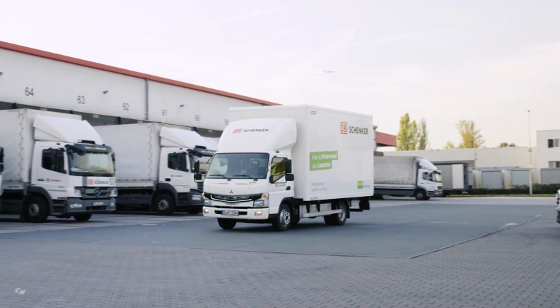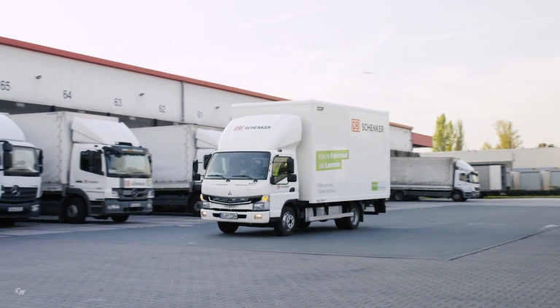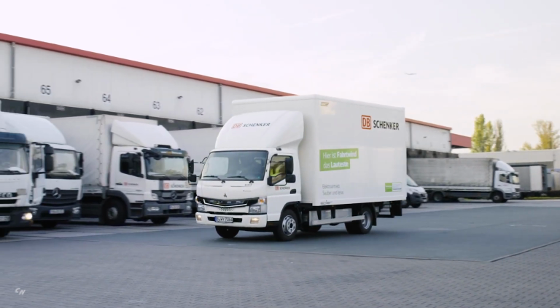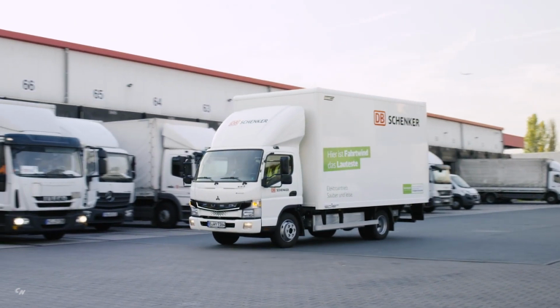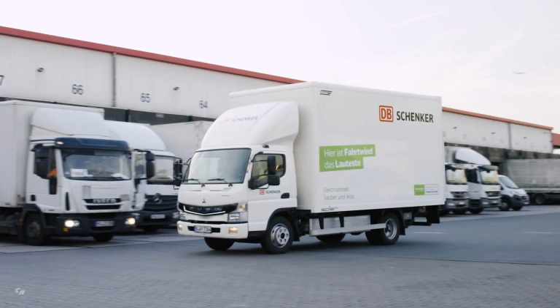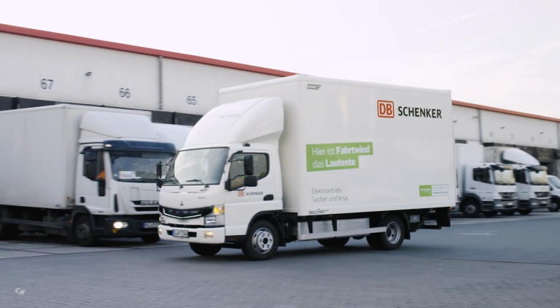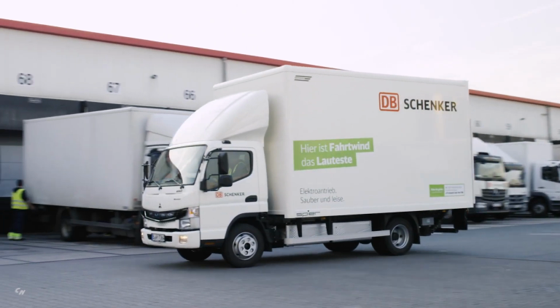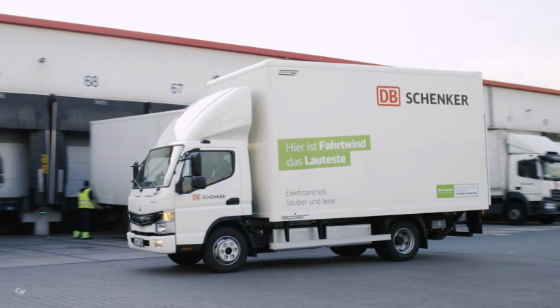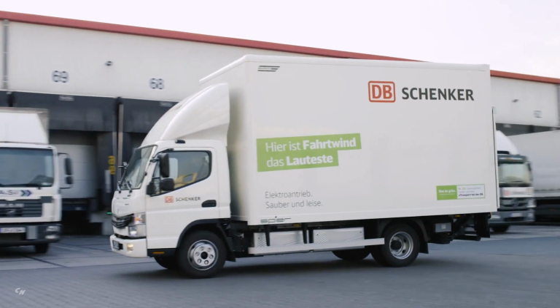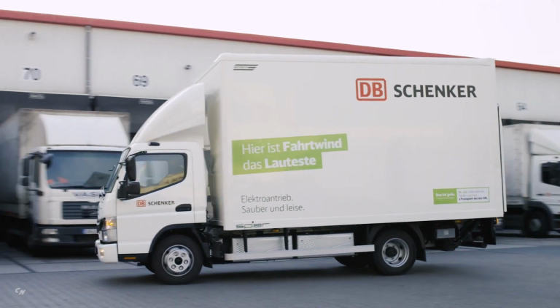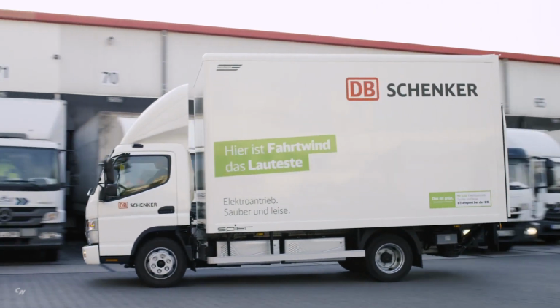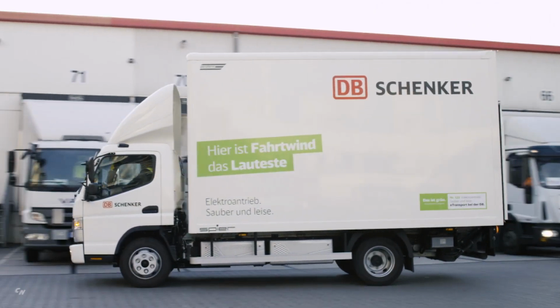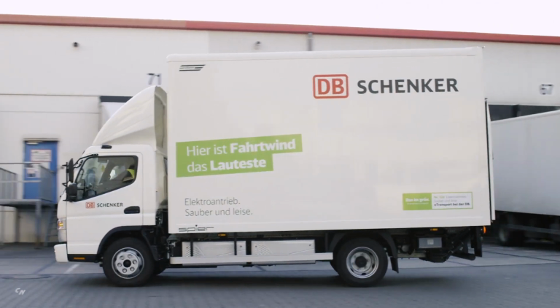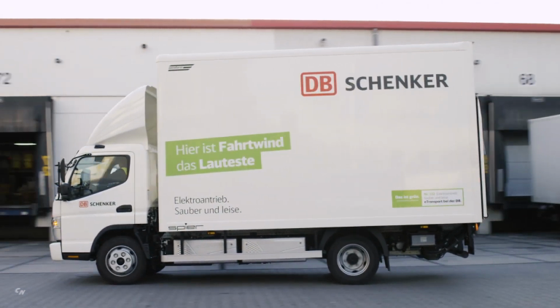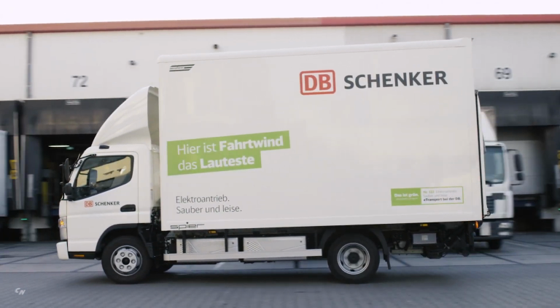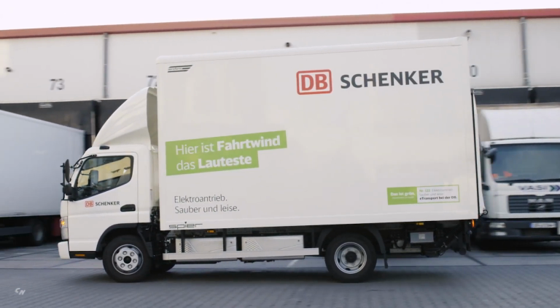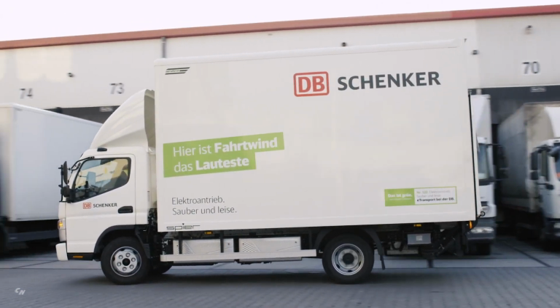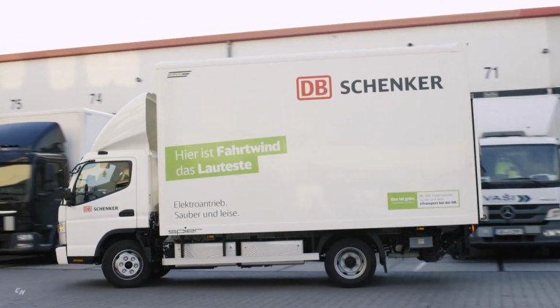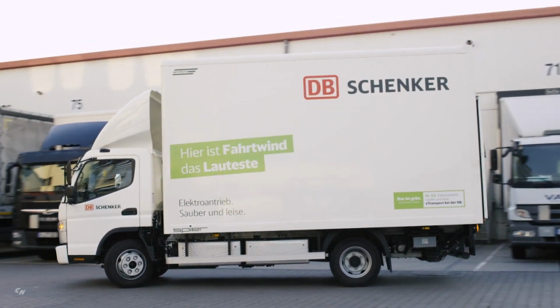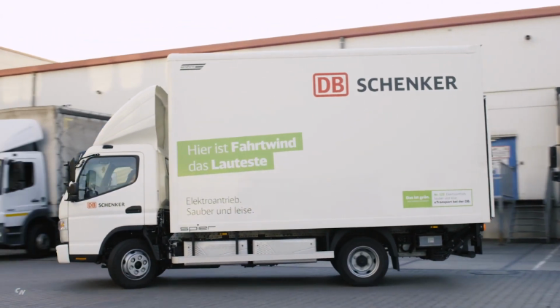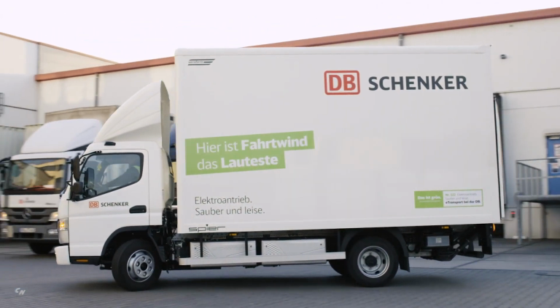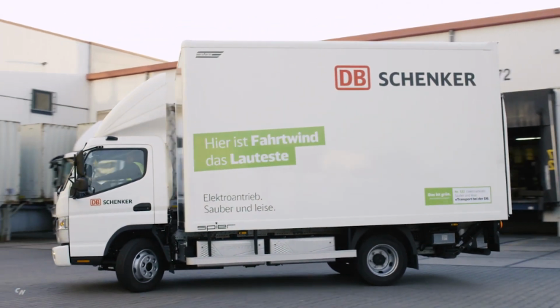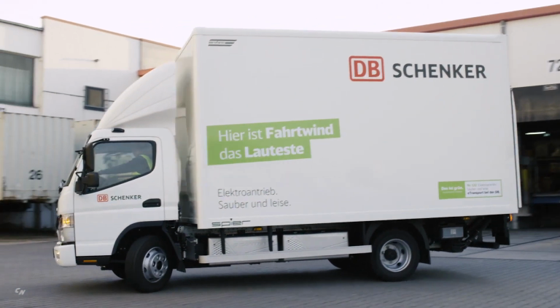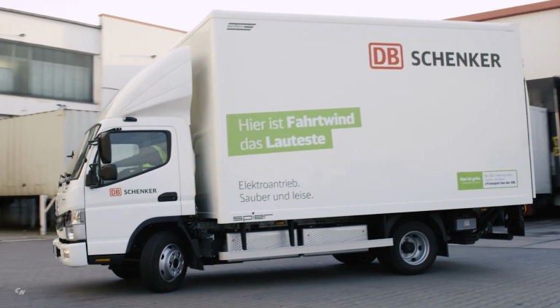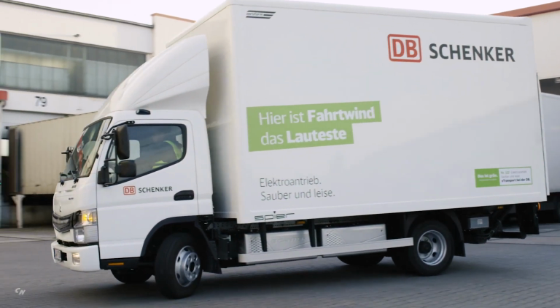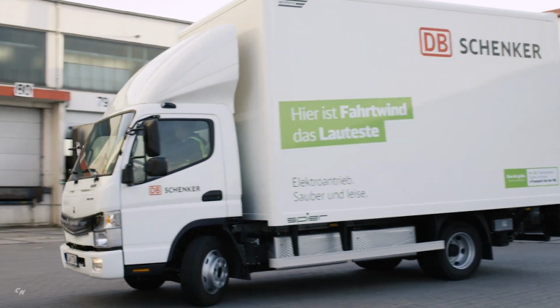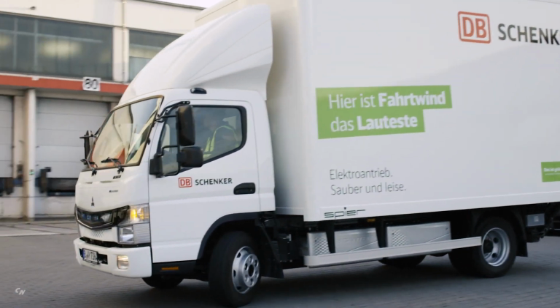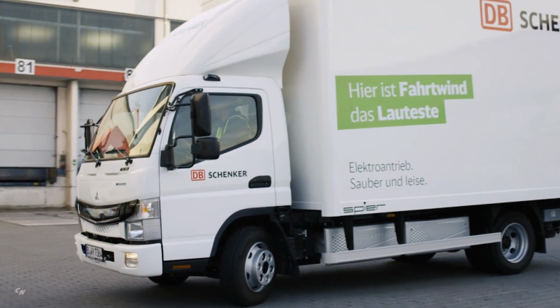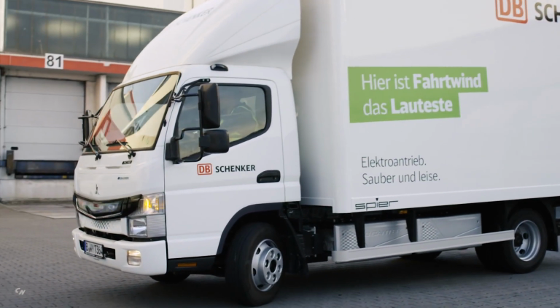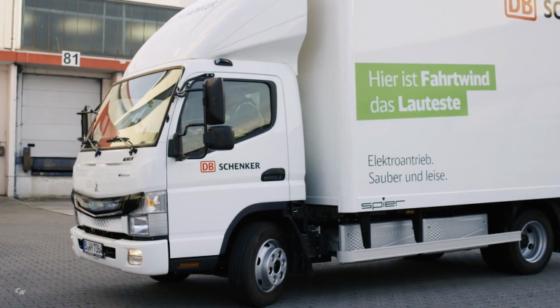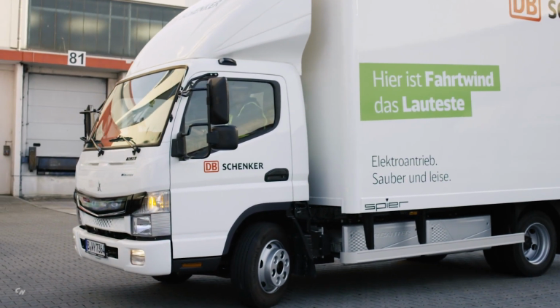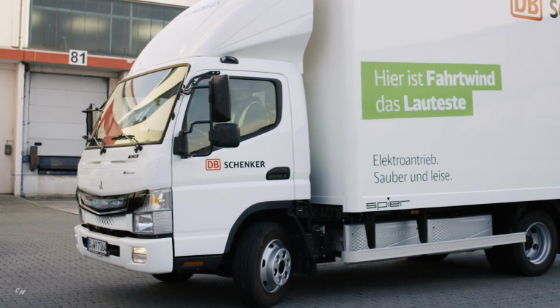Completely silent and emission-free, the vehicle is available in a flatbed and van body option, making this light-duty truck ideal for urban delivery and green application needs.